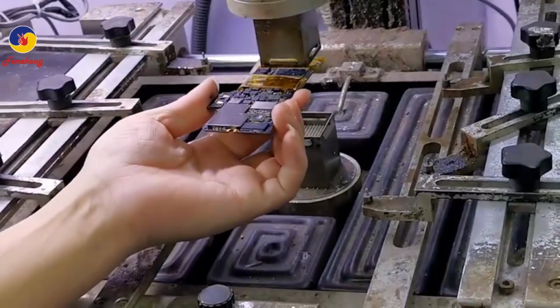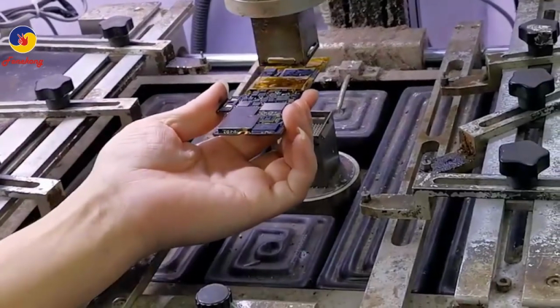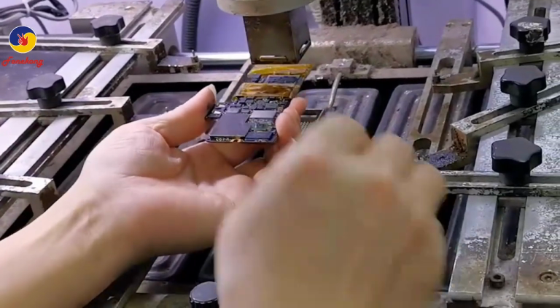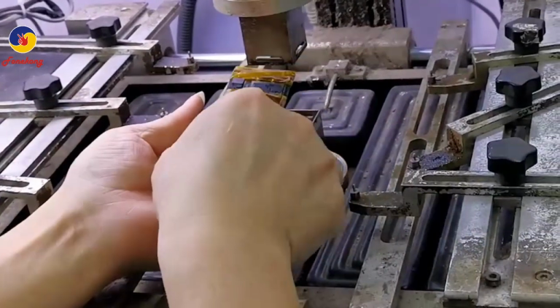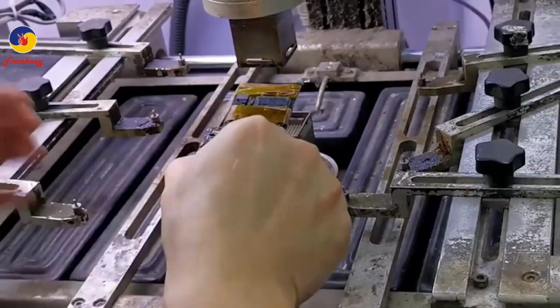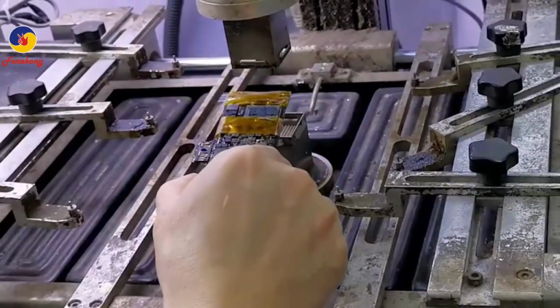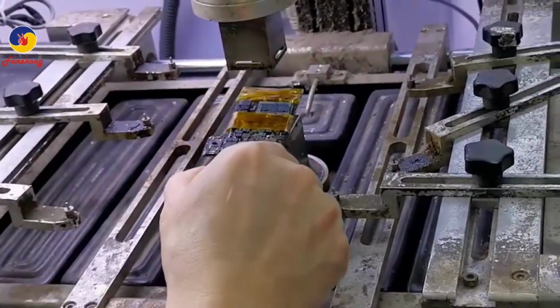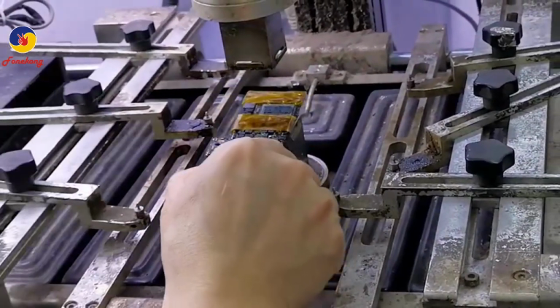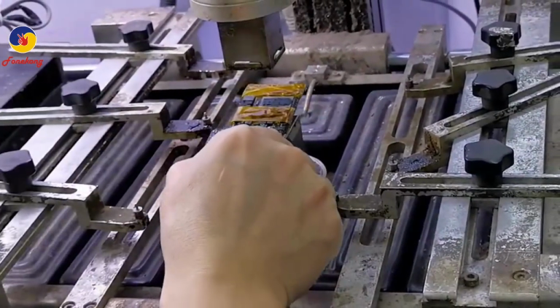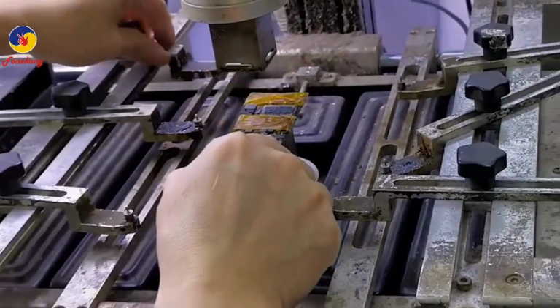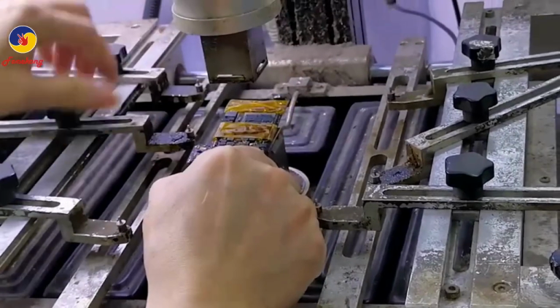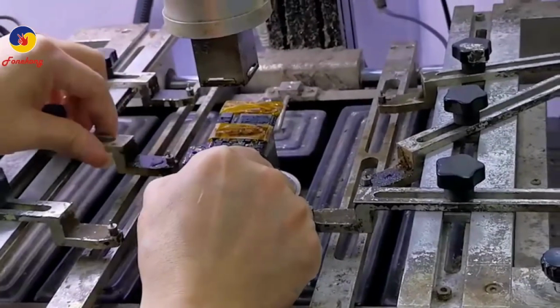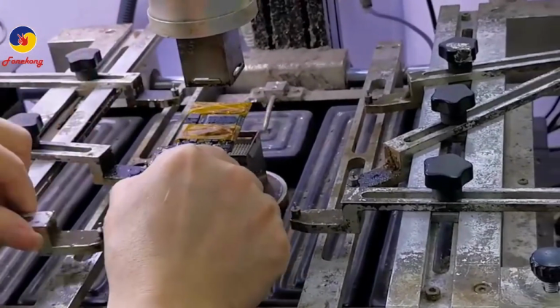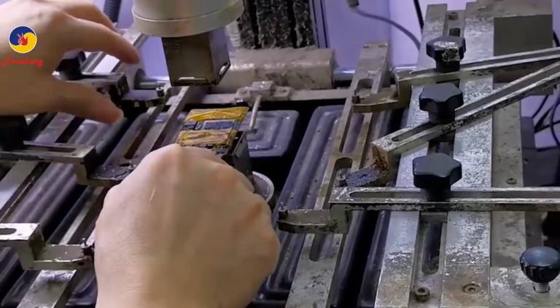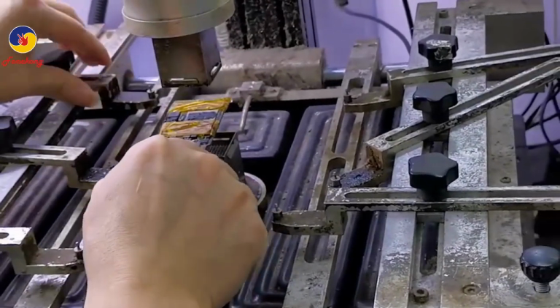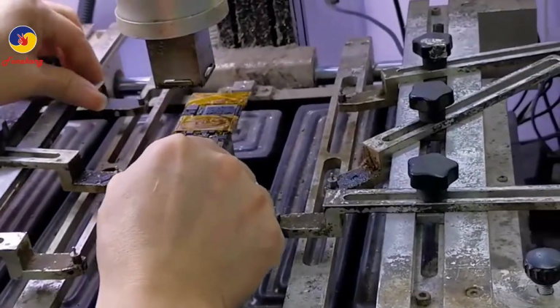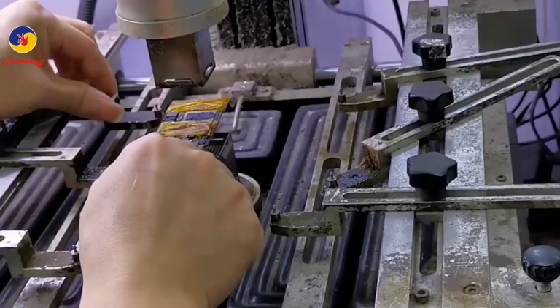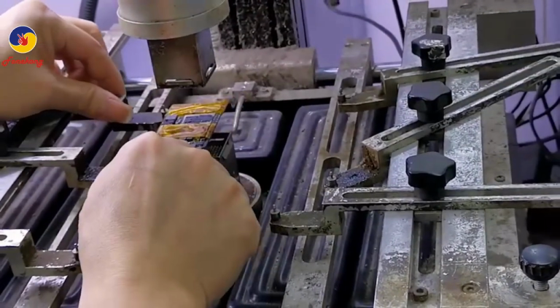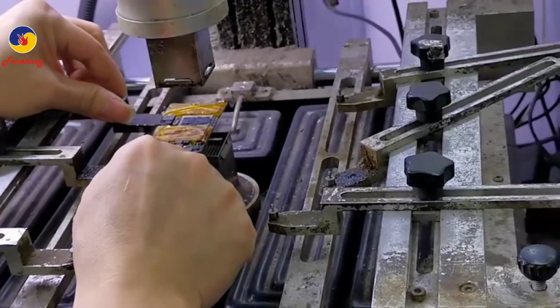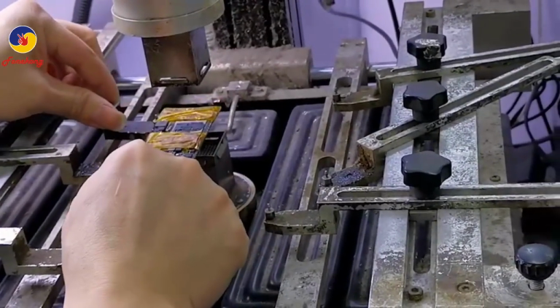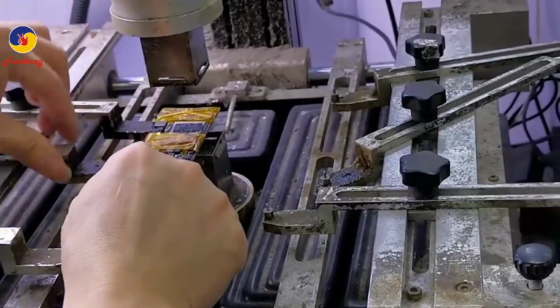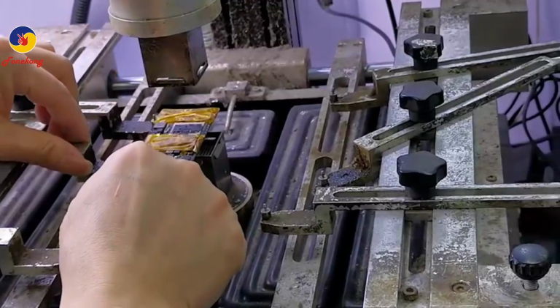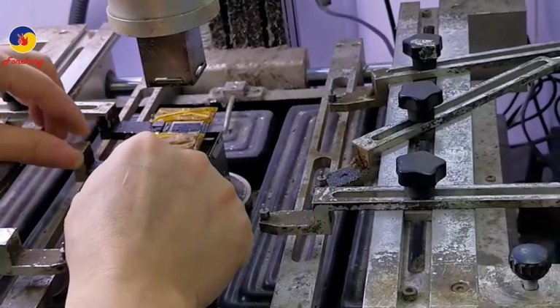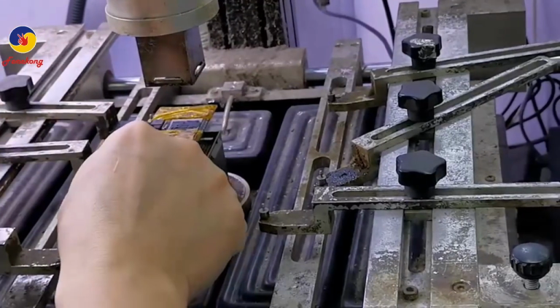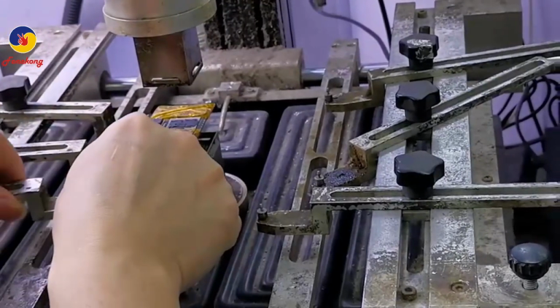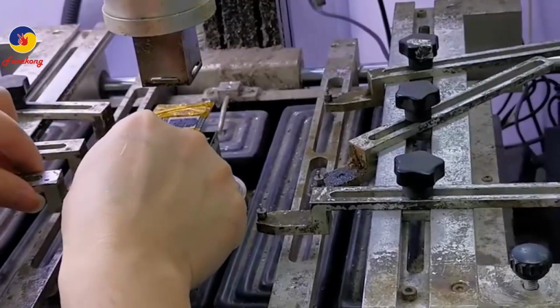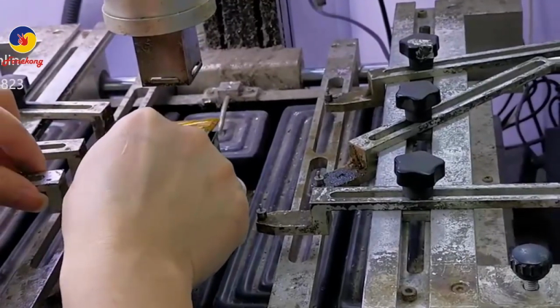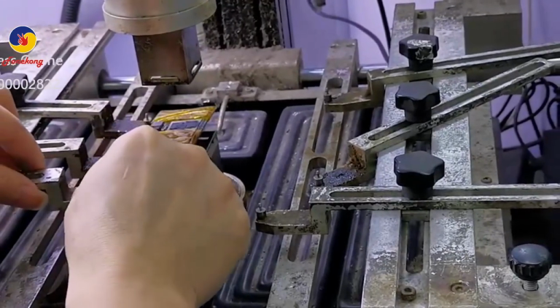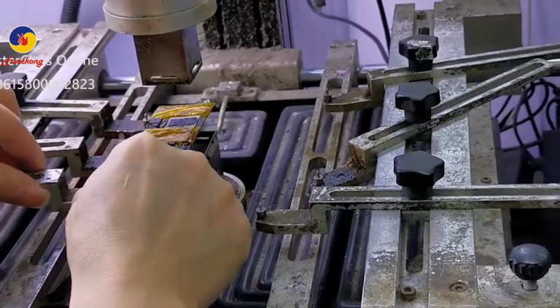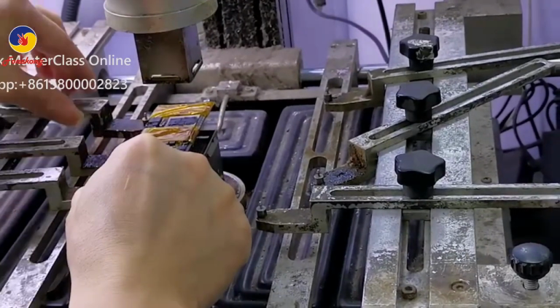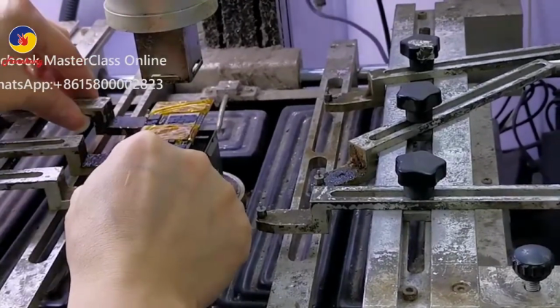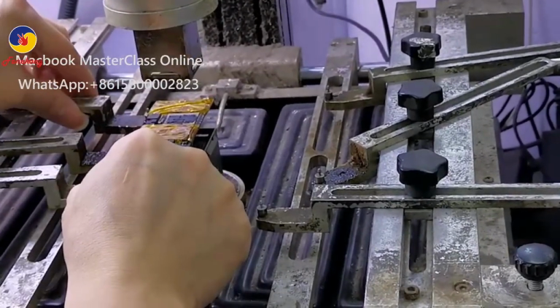Put the motherboard on the rework station. We will reflow the CPU because CPU contact is loose.